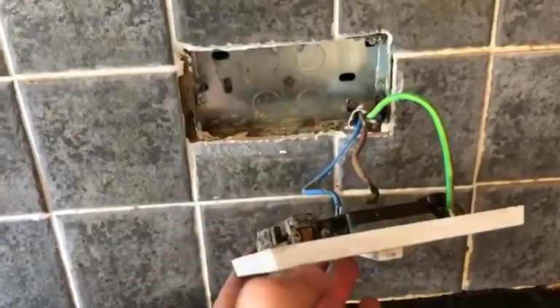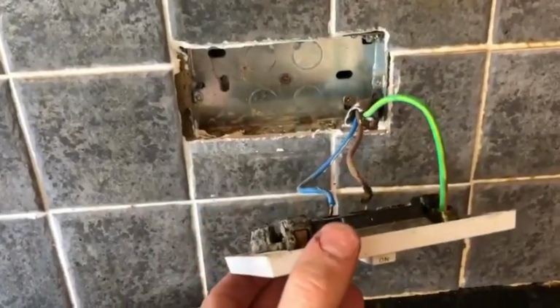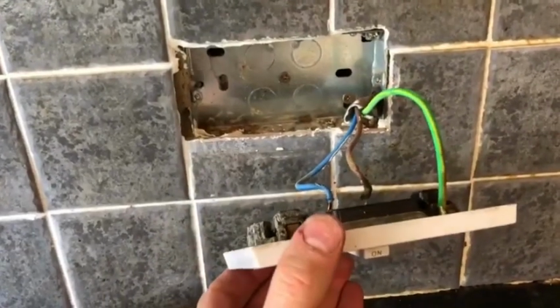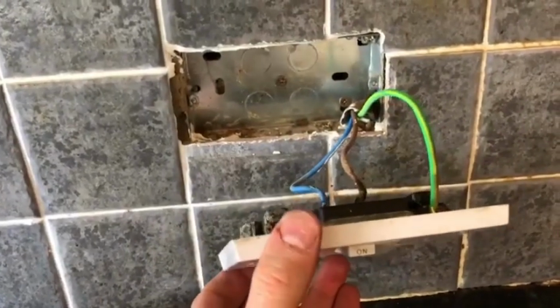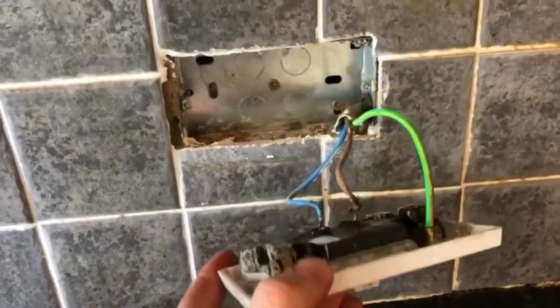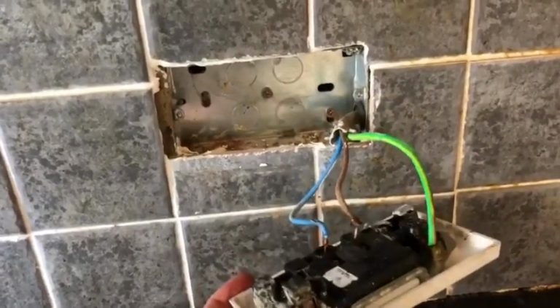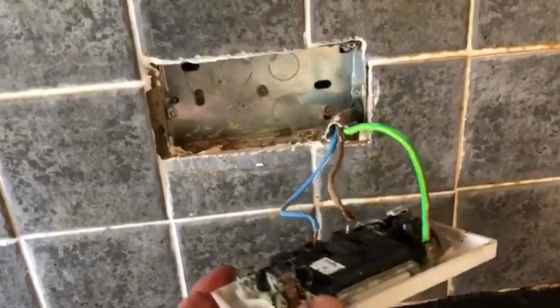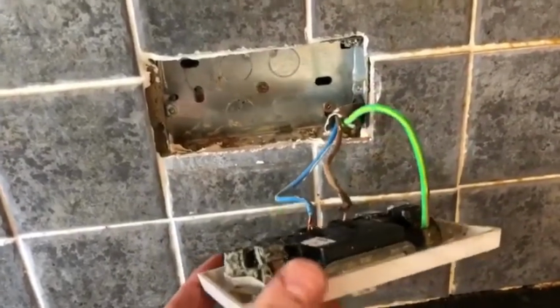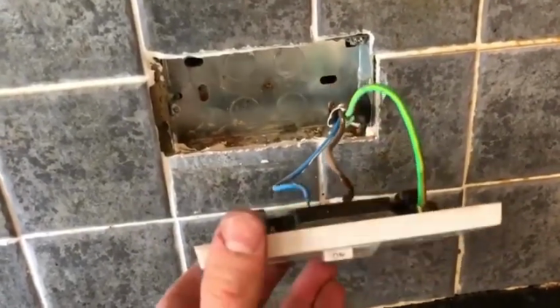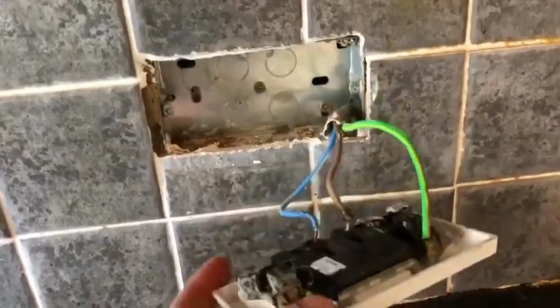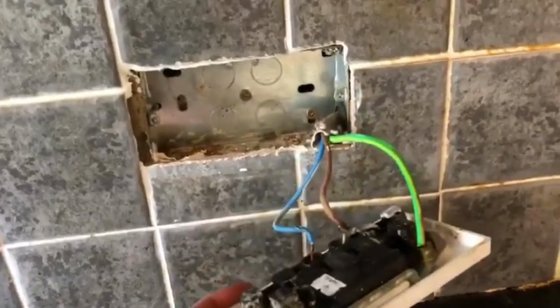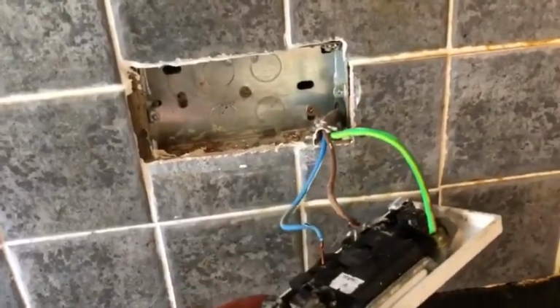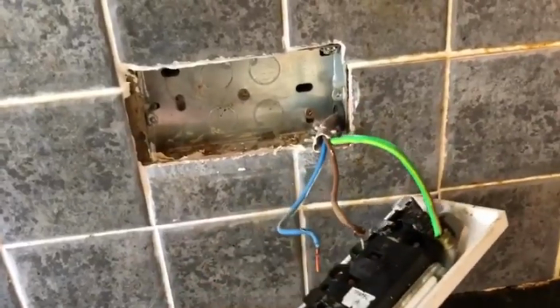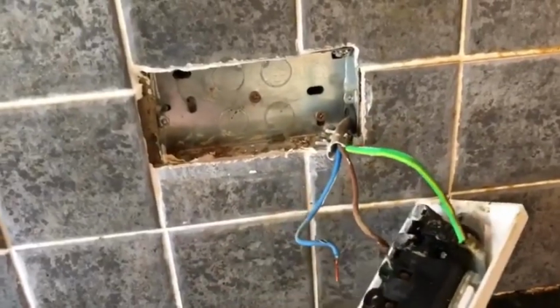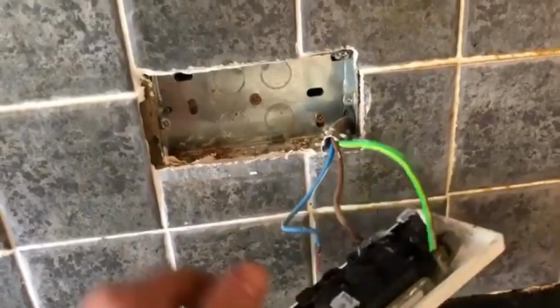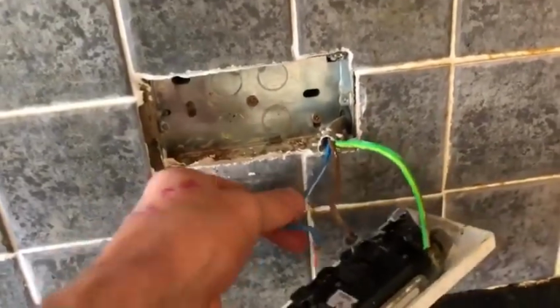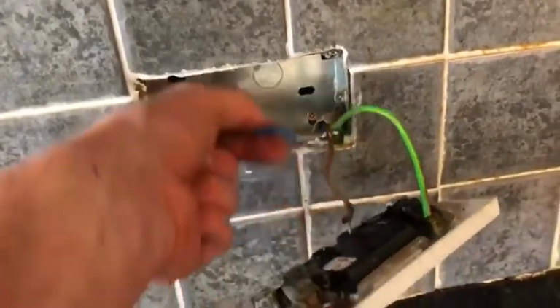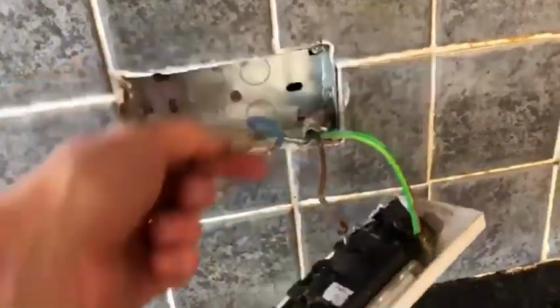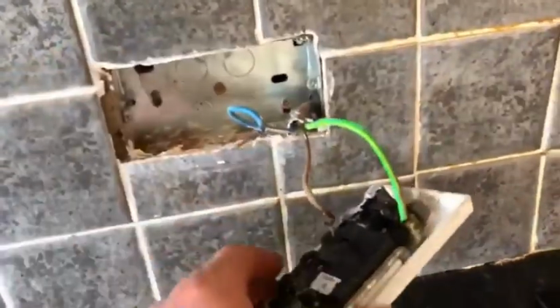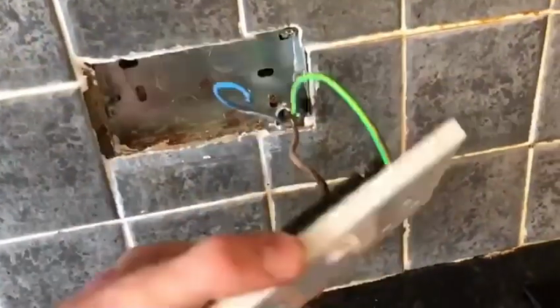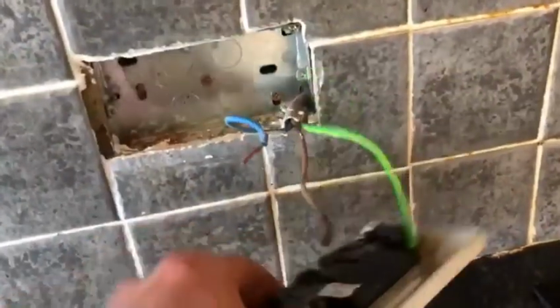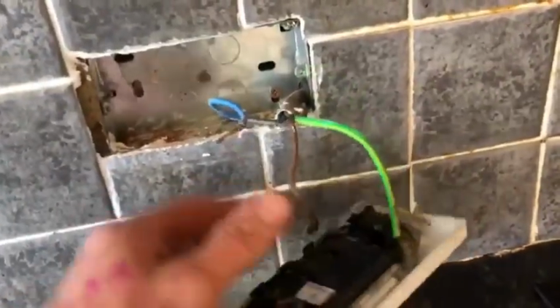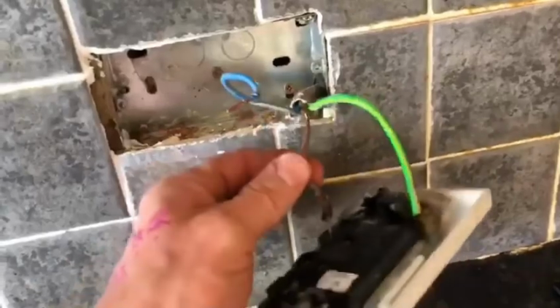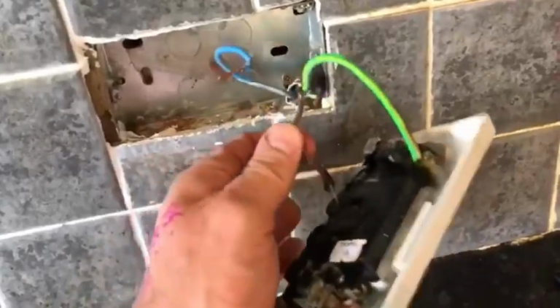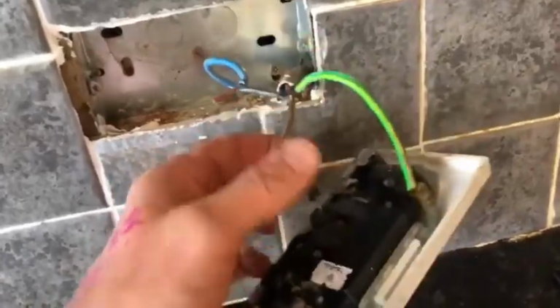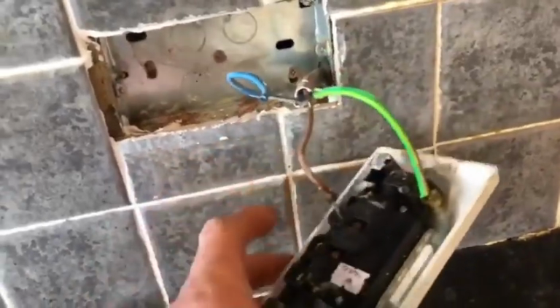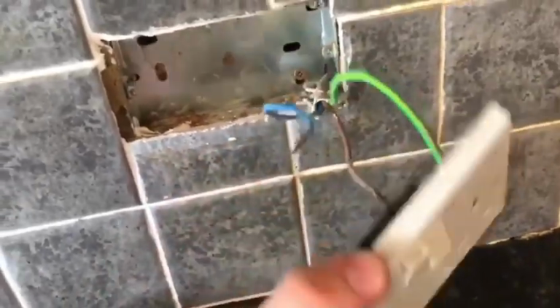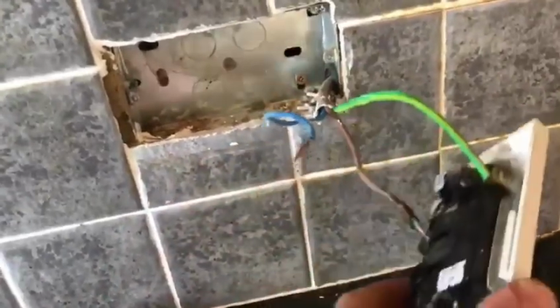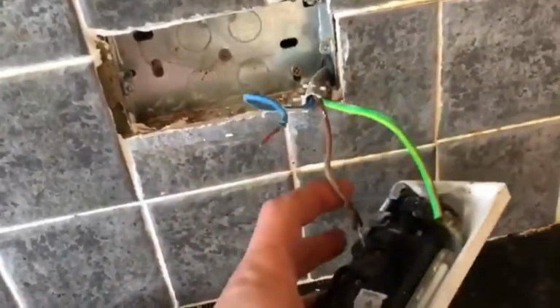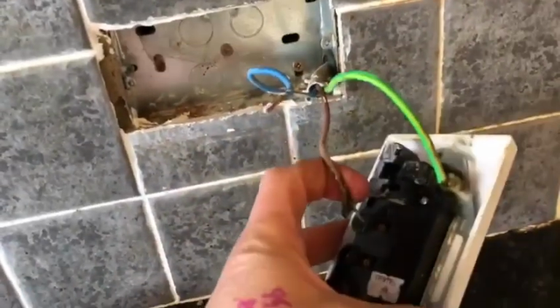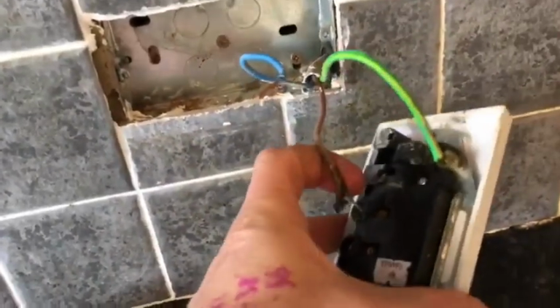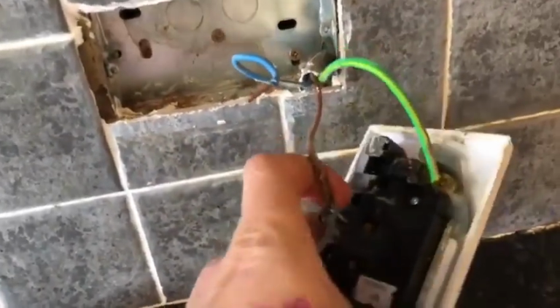And if you look there, I've just undone it — I've not undone the screws or anything. The neutral just comes straight out, and I reckon the live will also come out. Just look how bad it is.